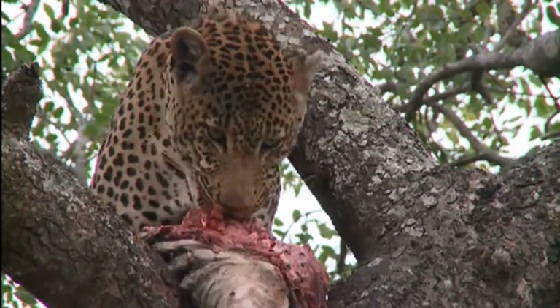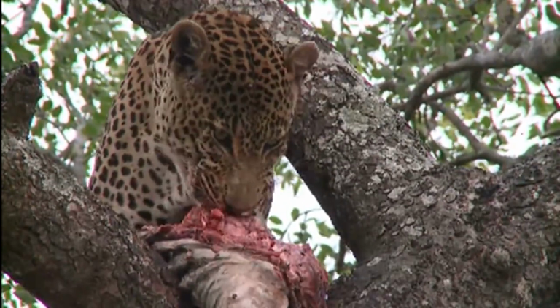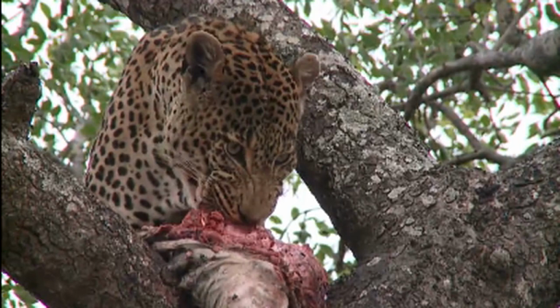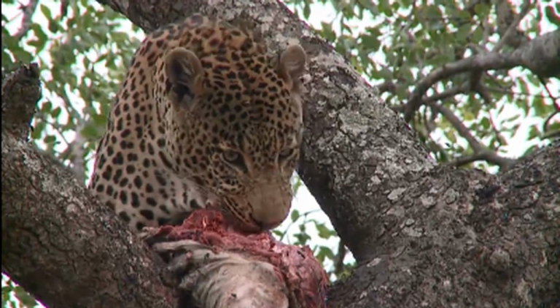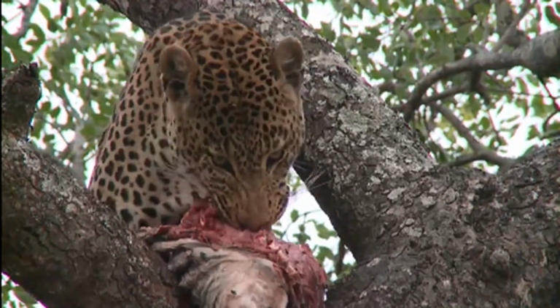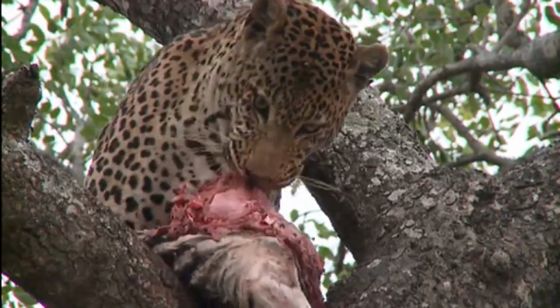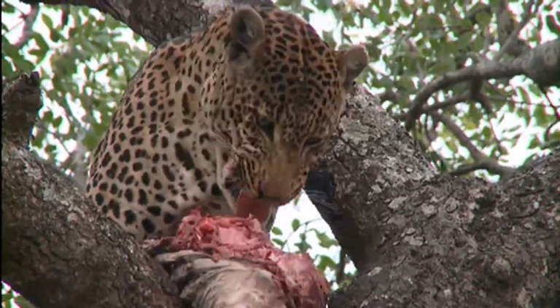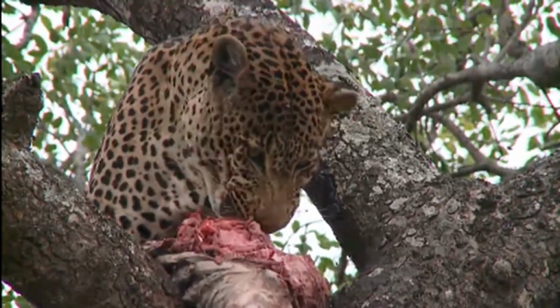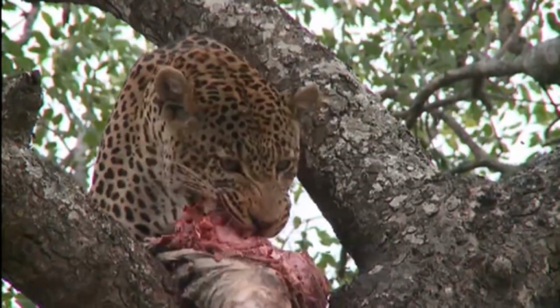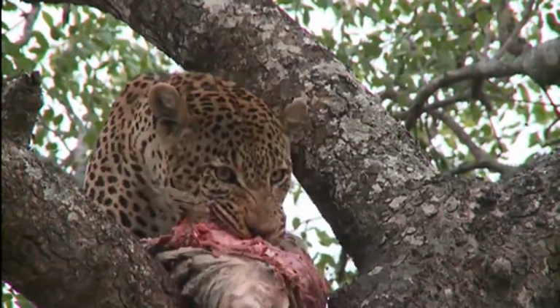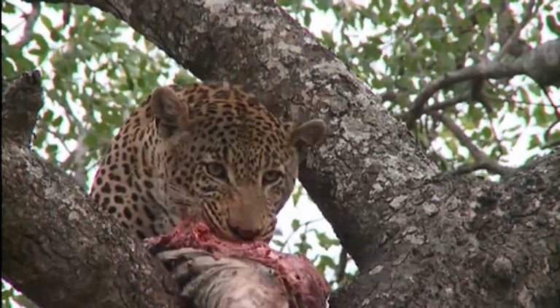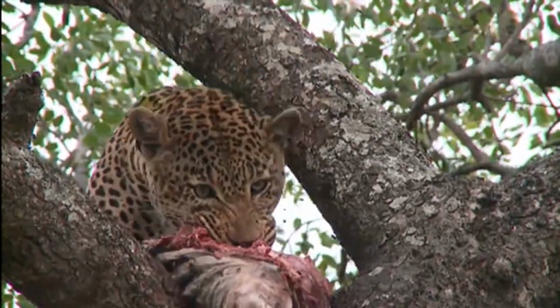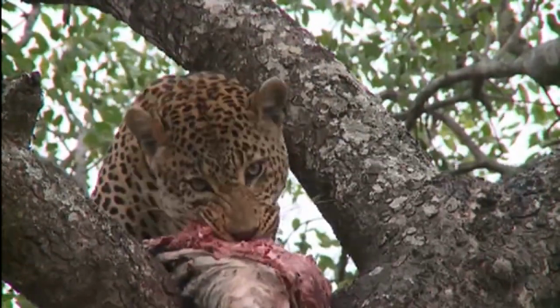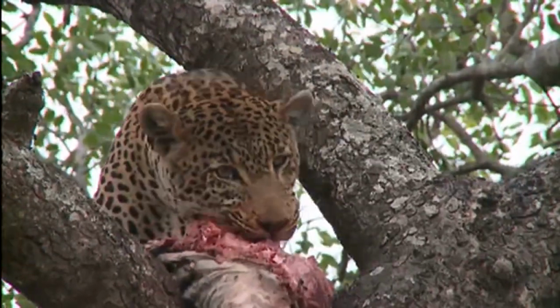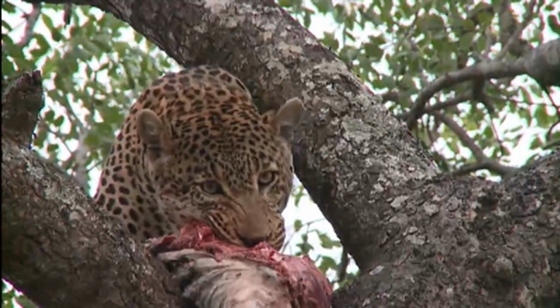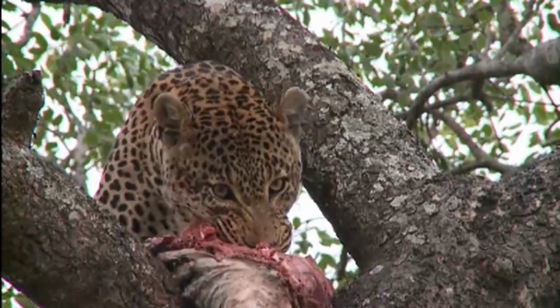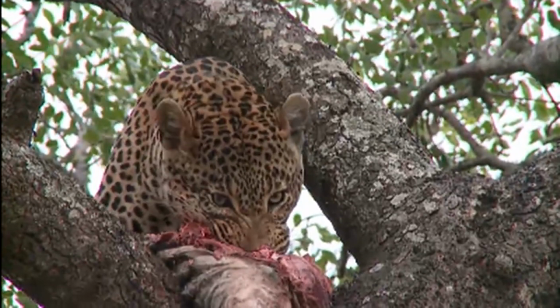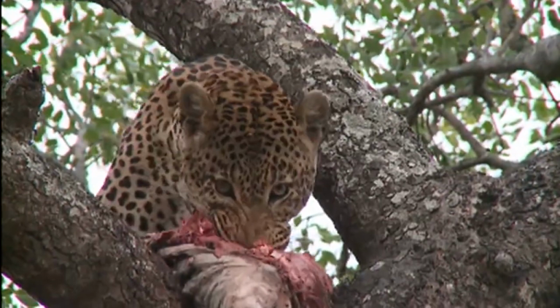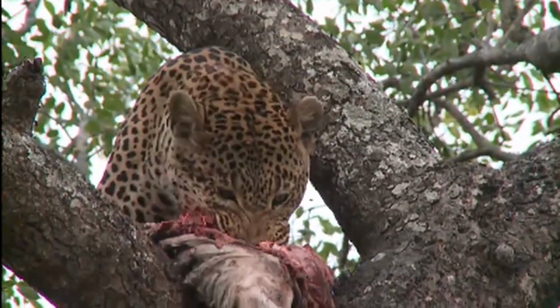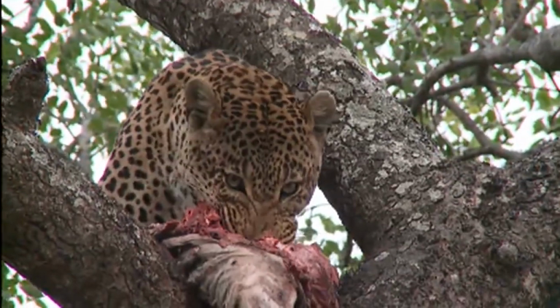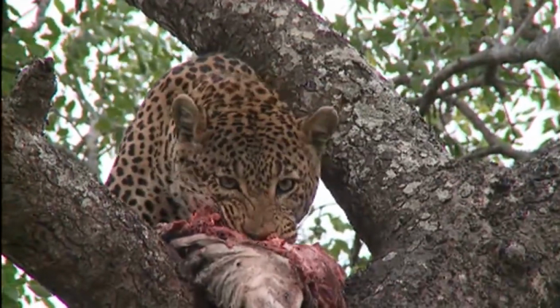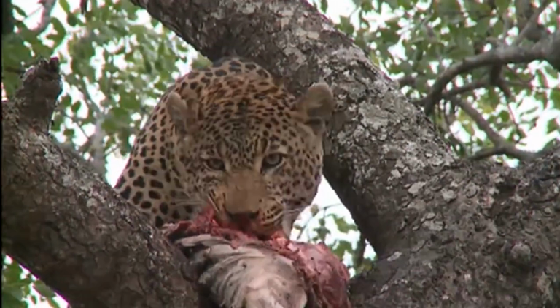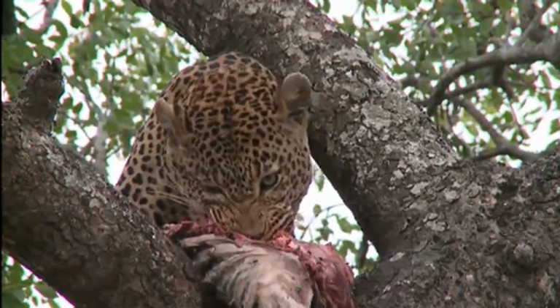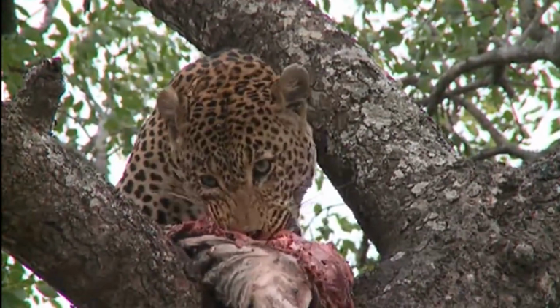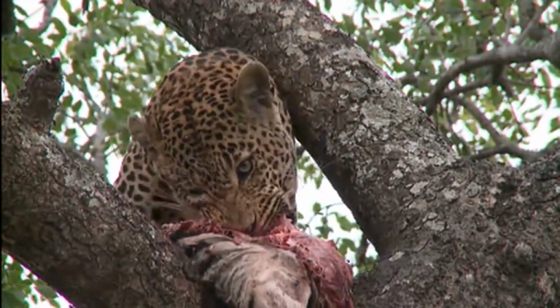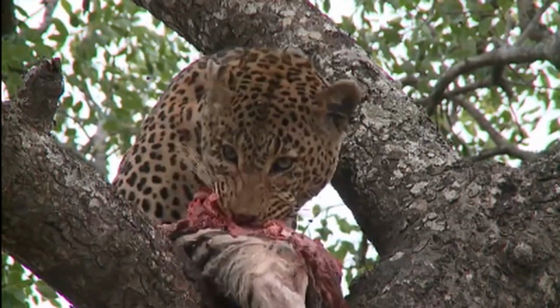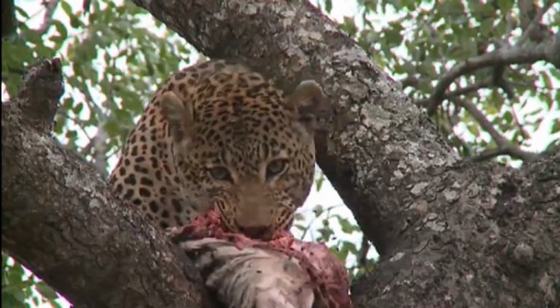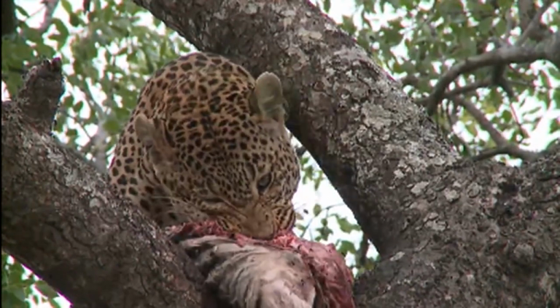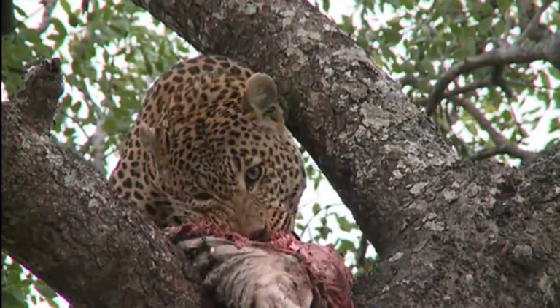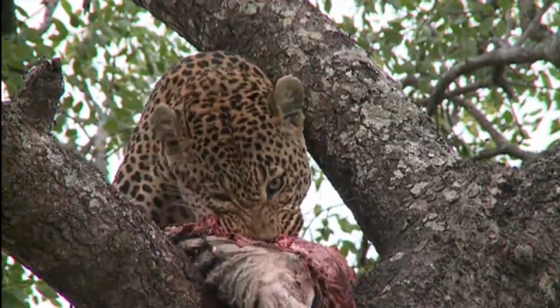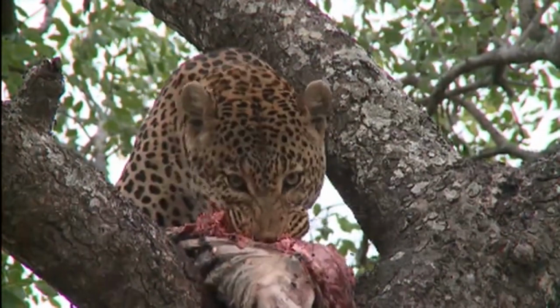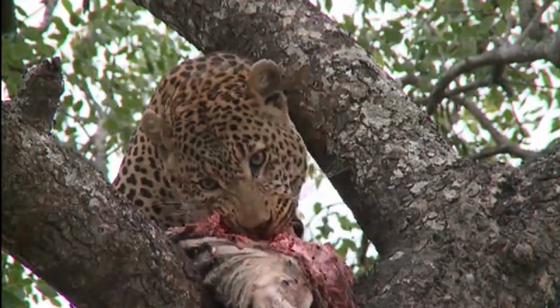He's fairly safe up there — he's about between six and seven meters, 20-odd feet off the ground. It's a safe place to be. But nonetheless, you've got to stay aware of your surroundings. Always.